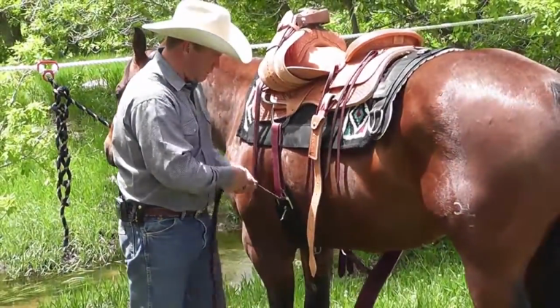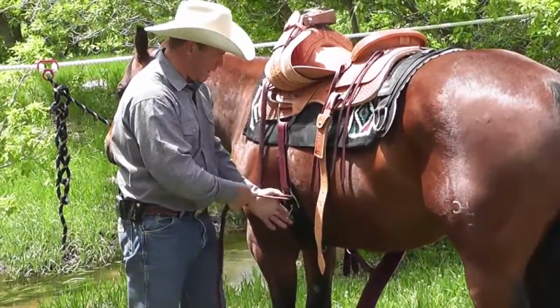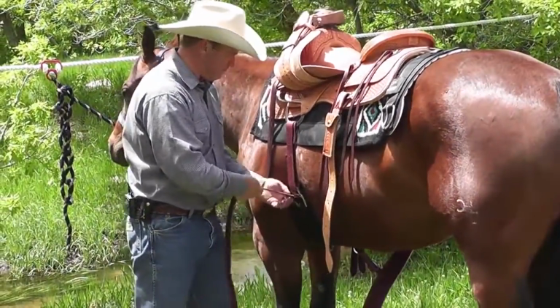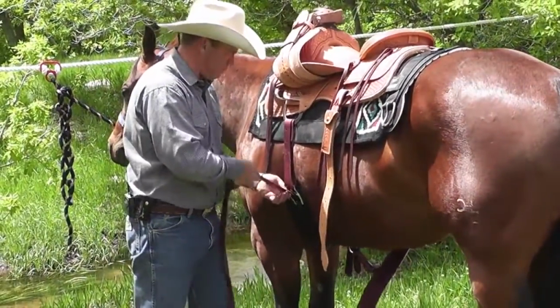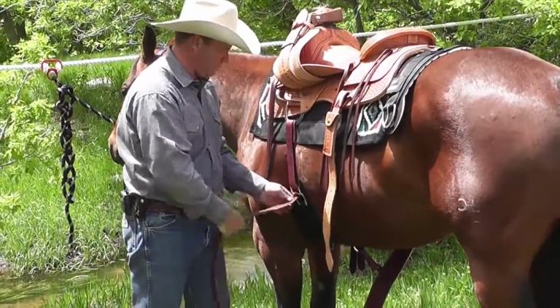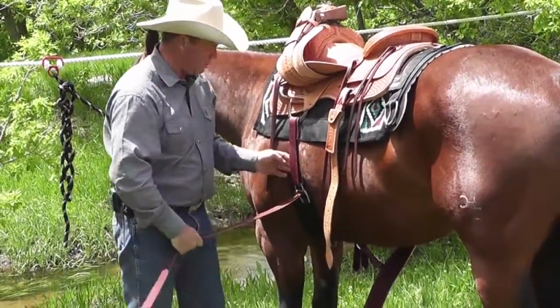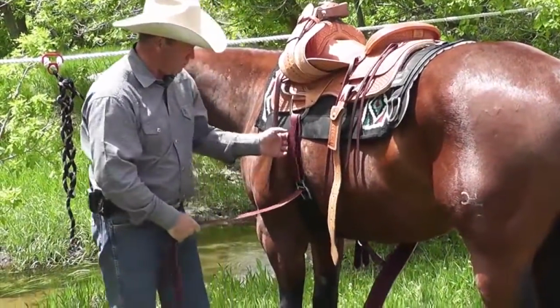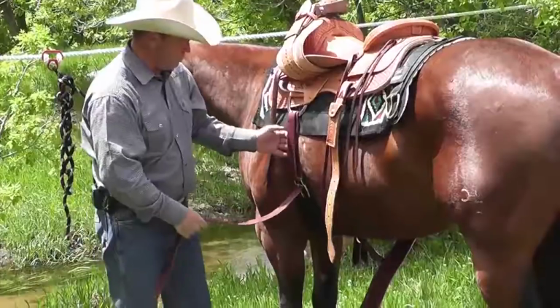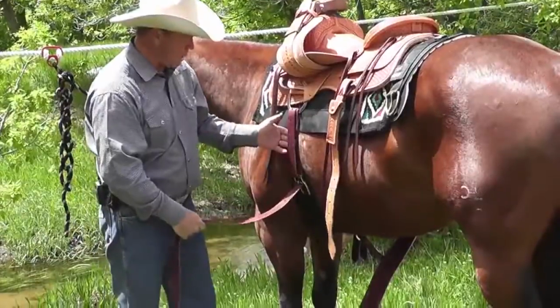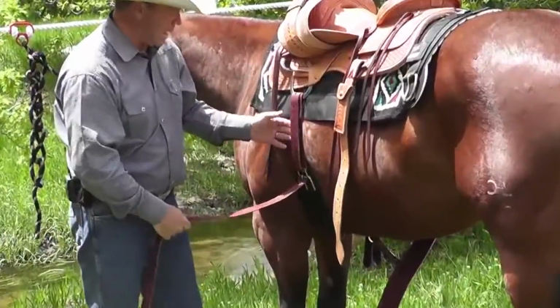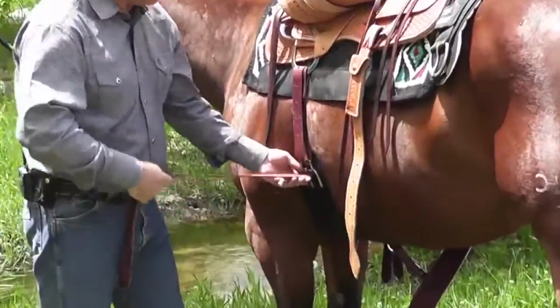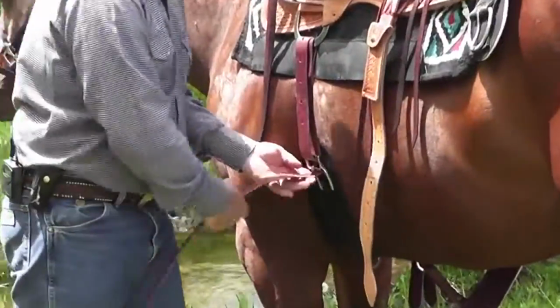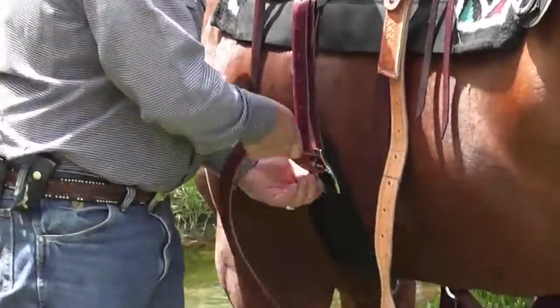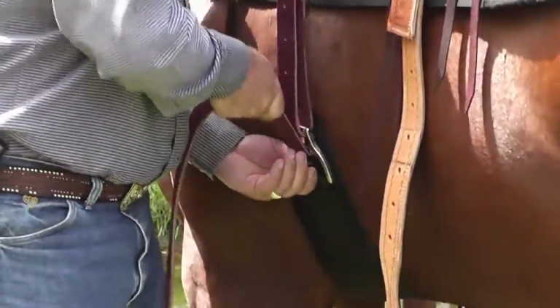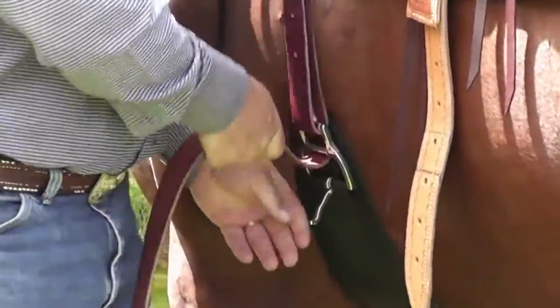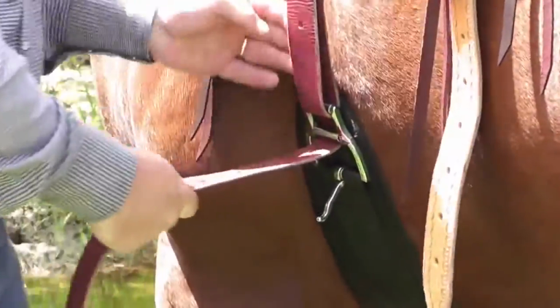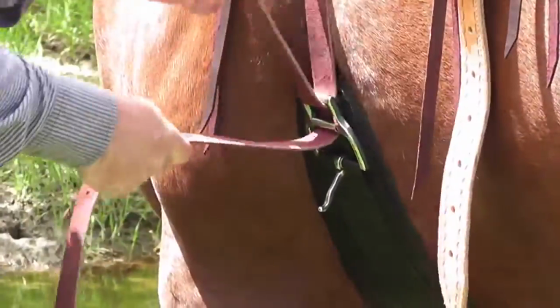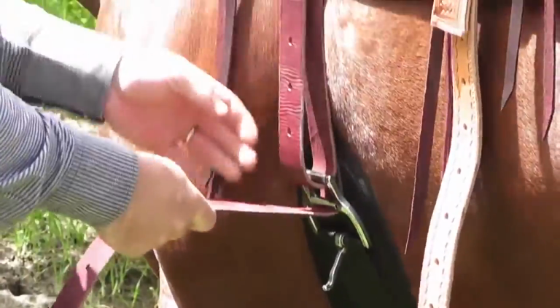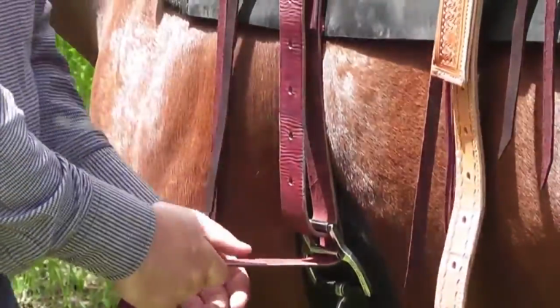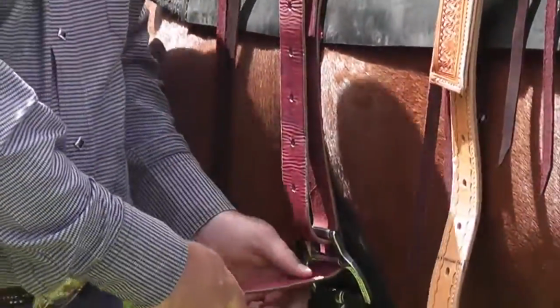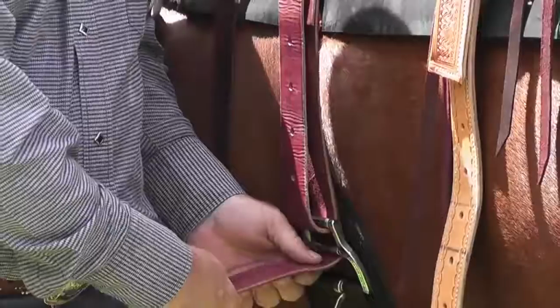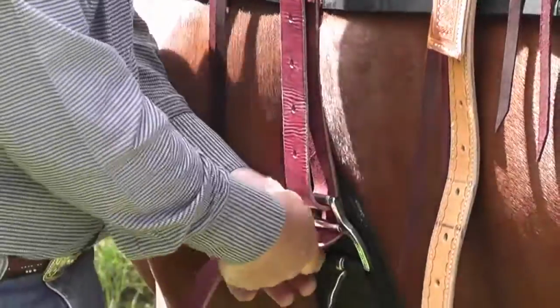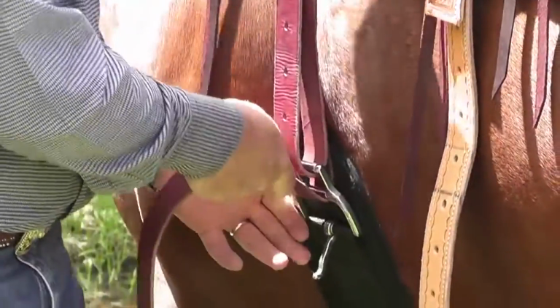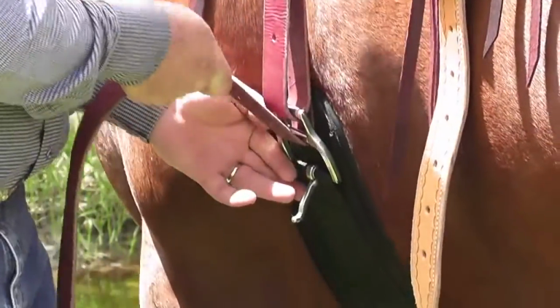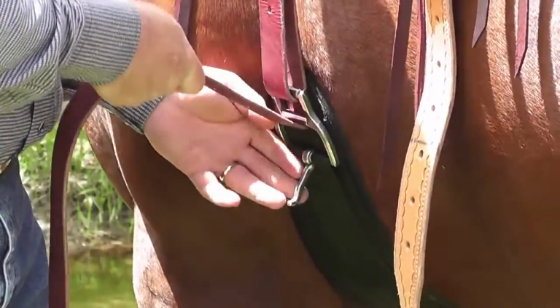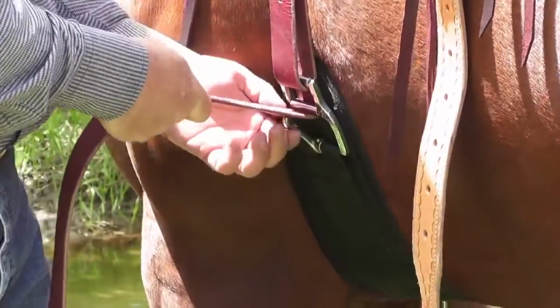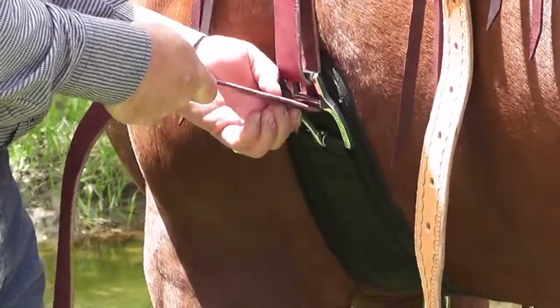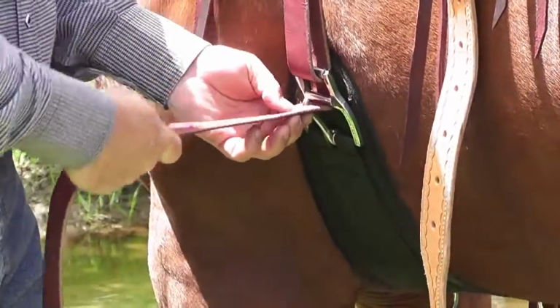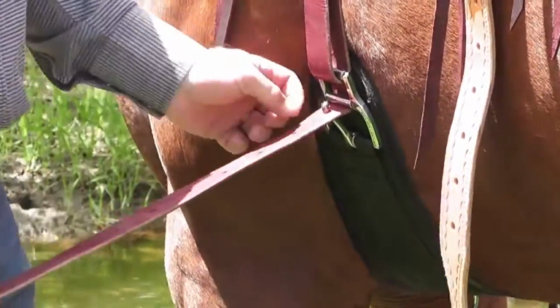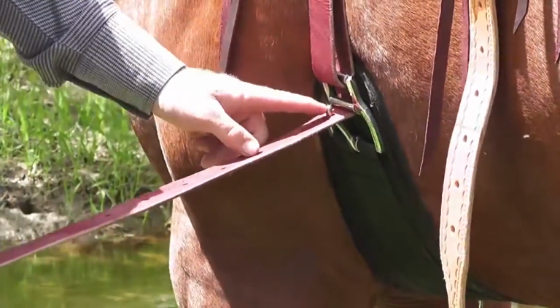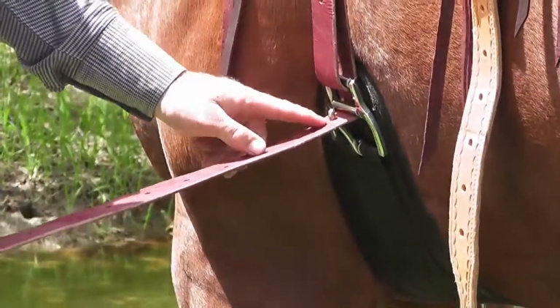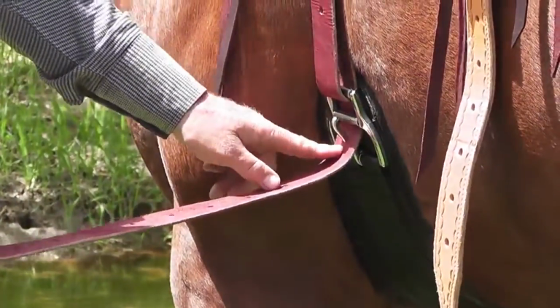Snug it up, pull that buckle back — and here's a really key element. When you do that last snugging, you pull it up right there and you put the tongue through the hole.